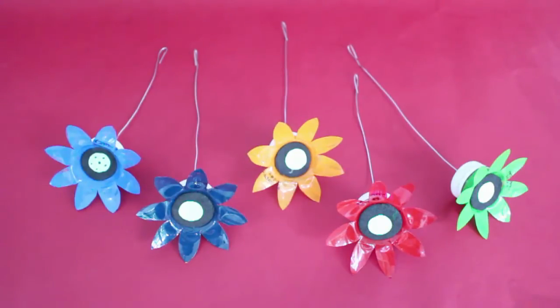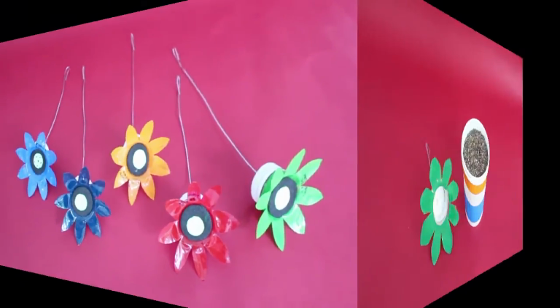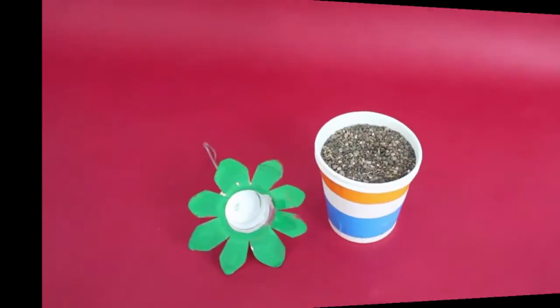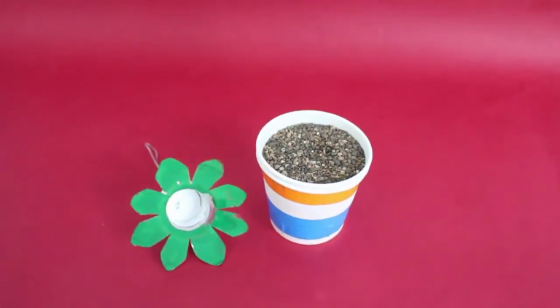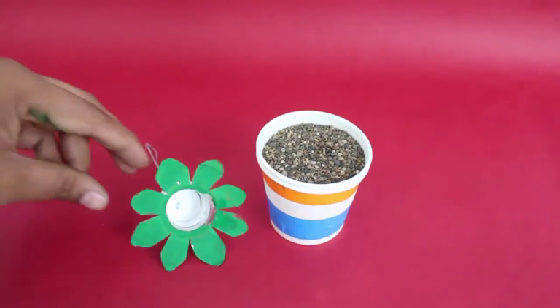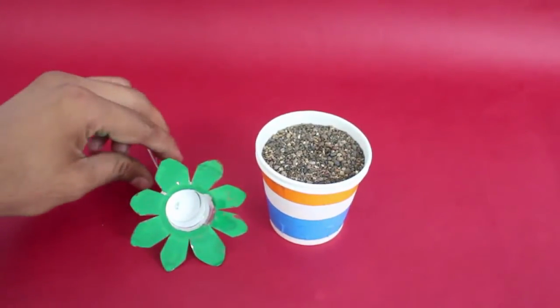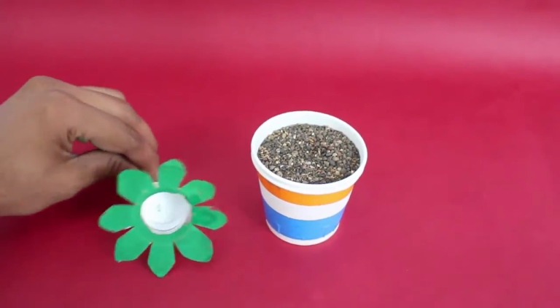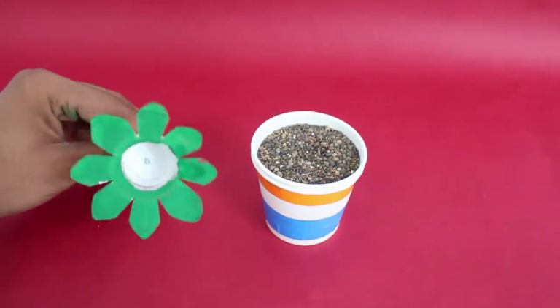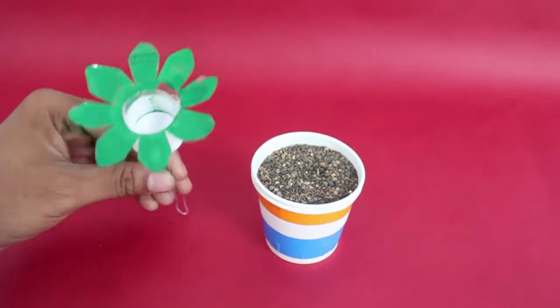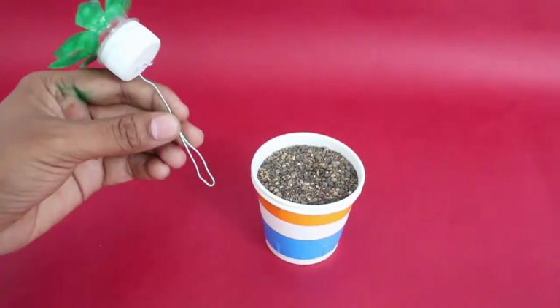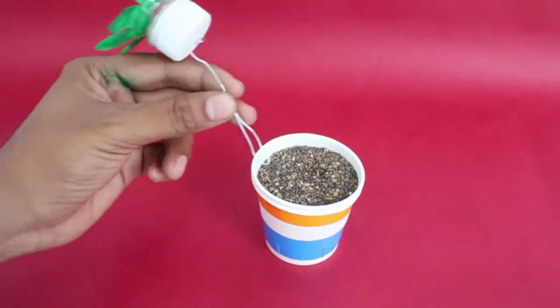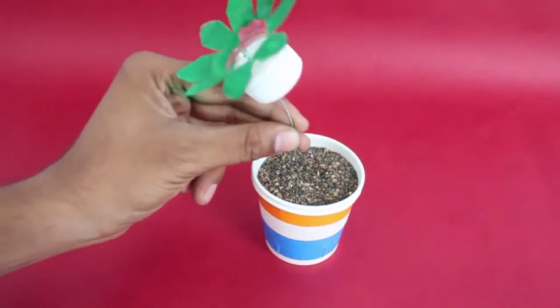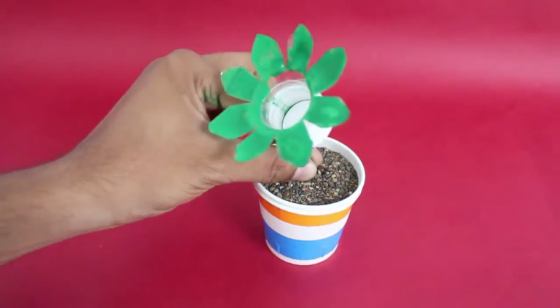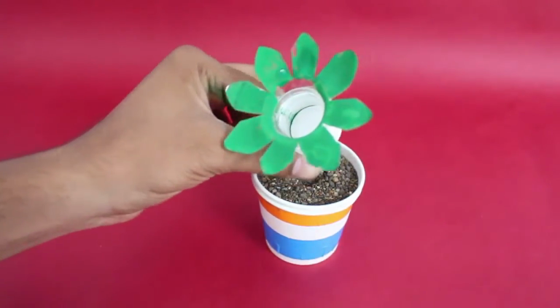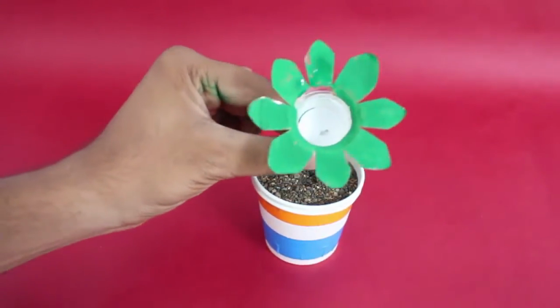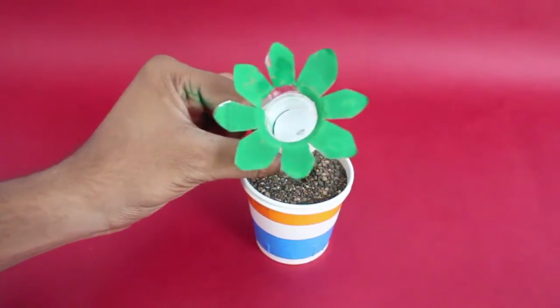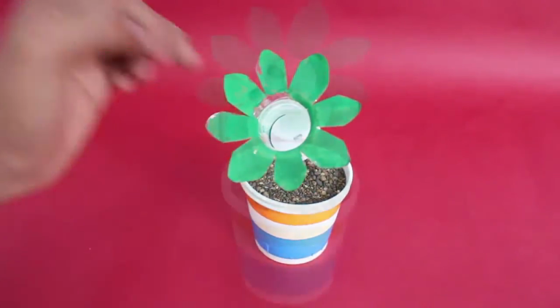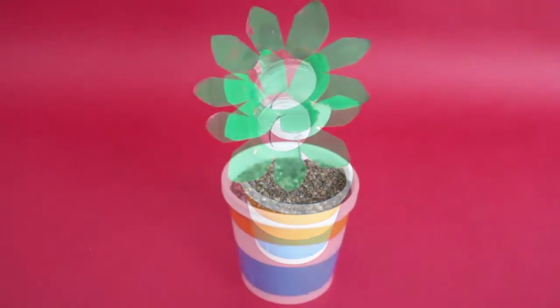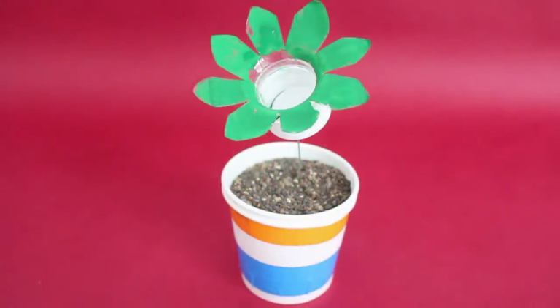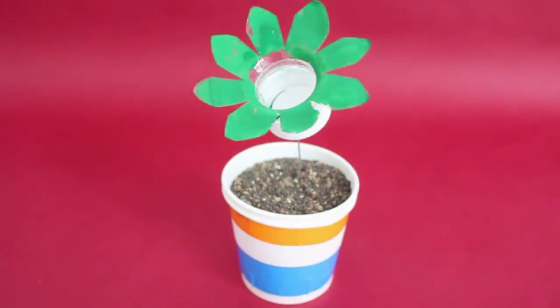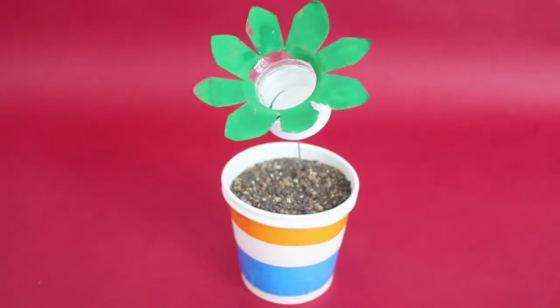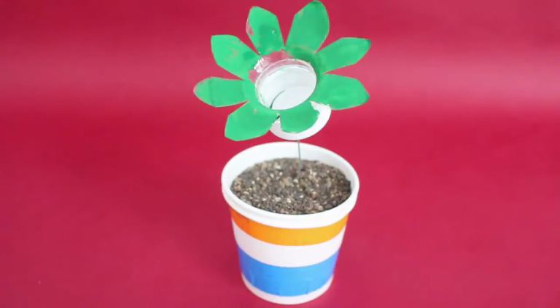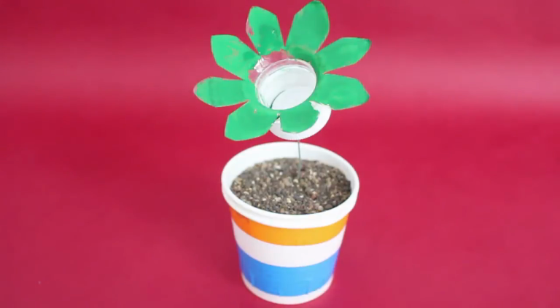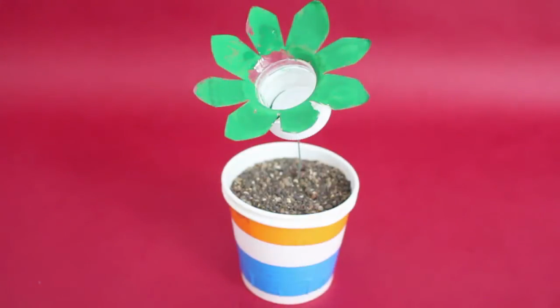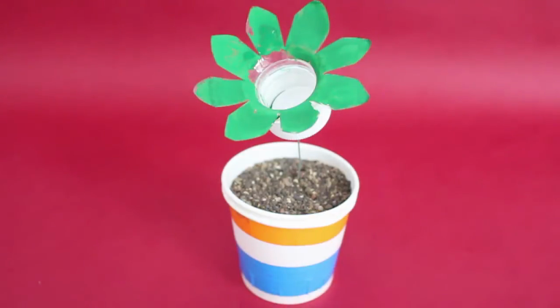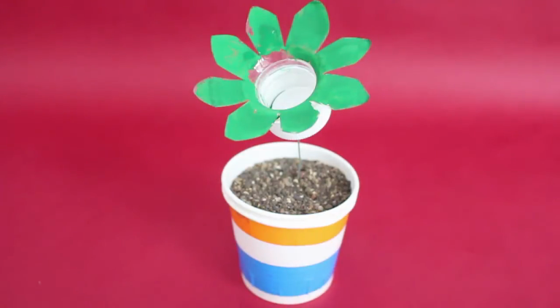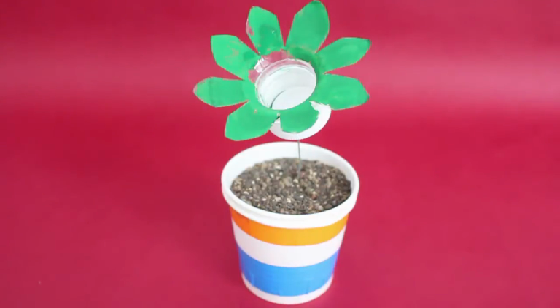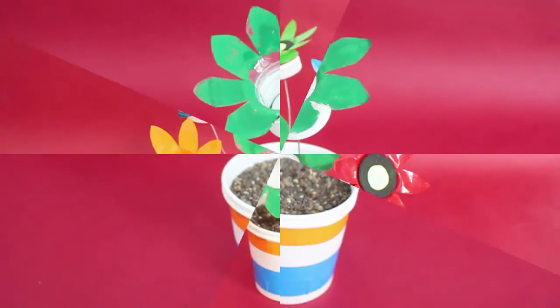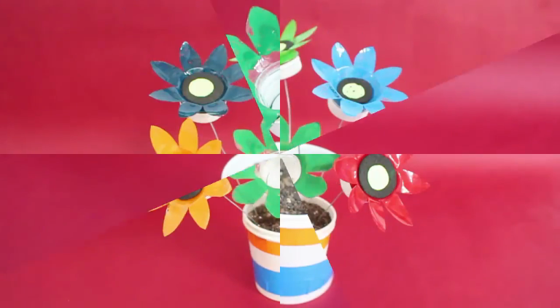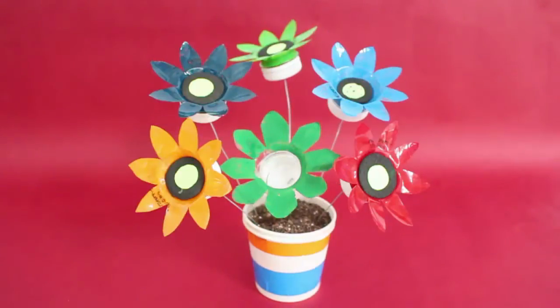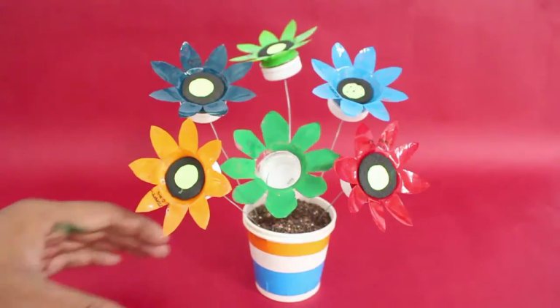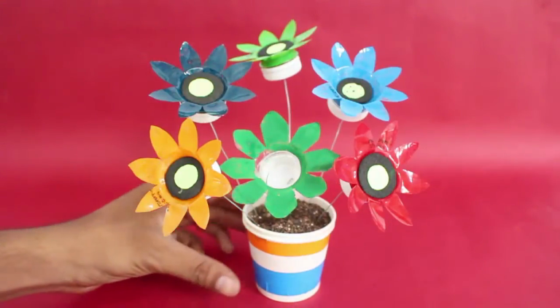Now place many such flowers with stems in a paper cup filled with sand. The colorful flowers and the cup will make a very lovely bouquet.